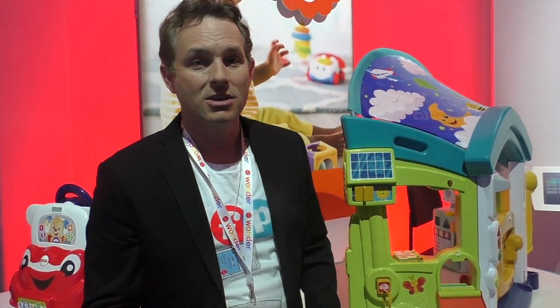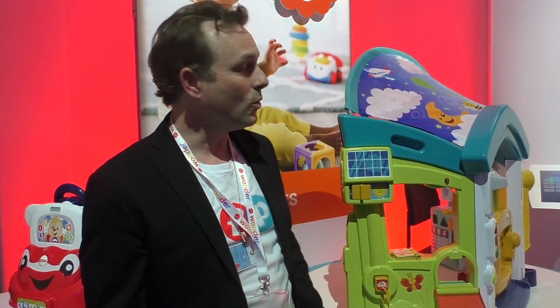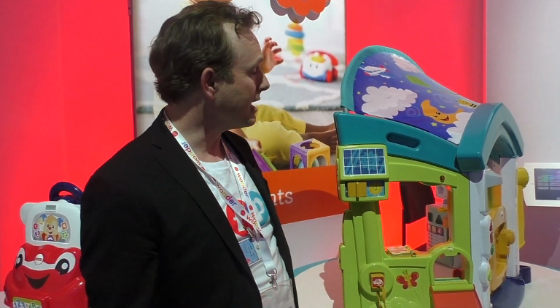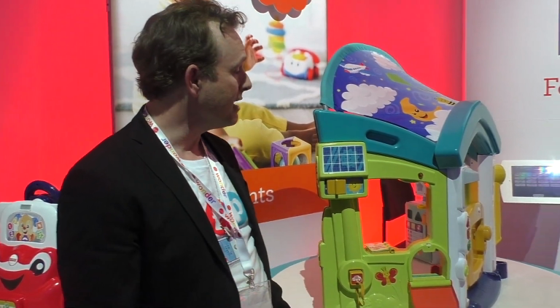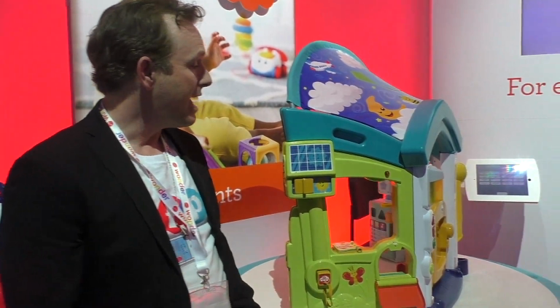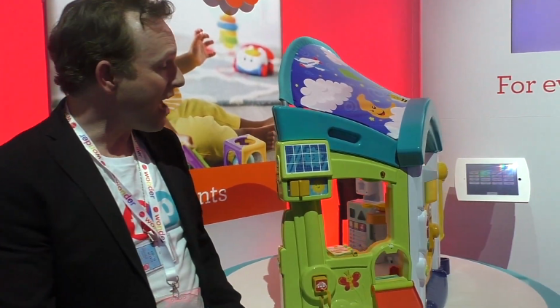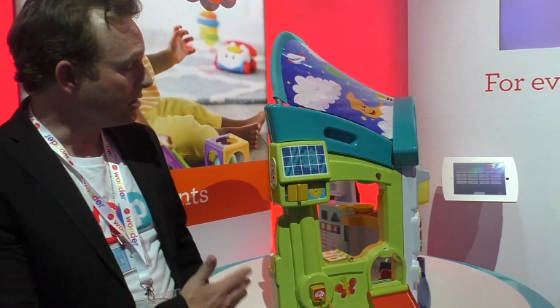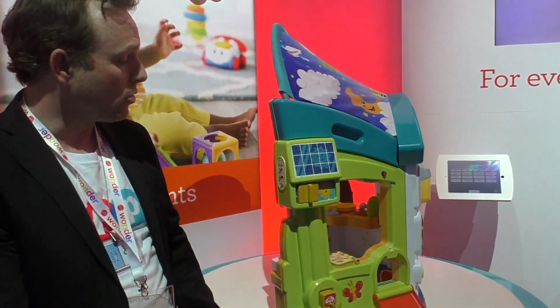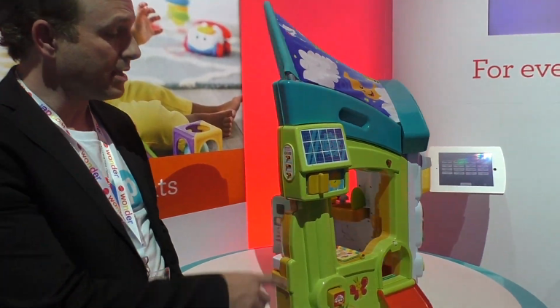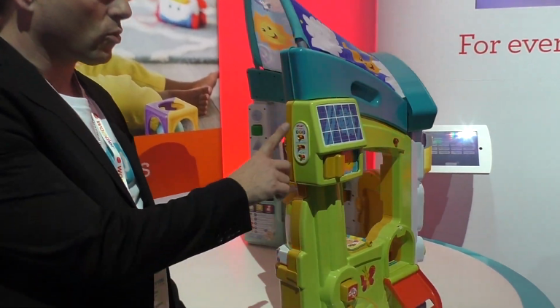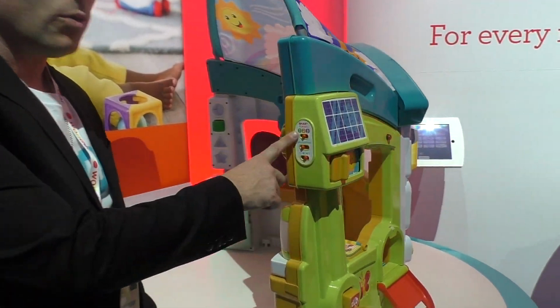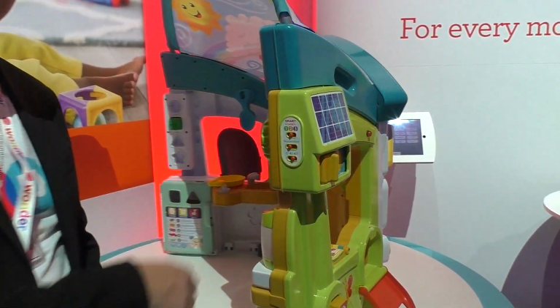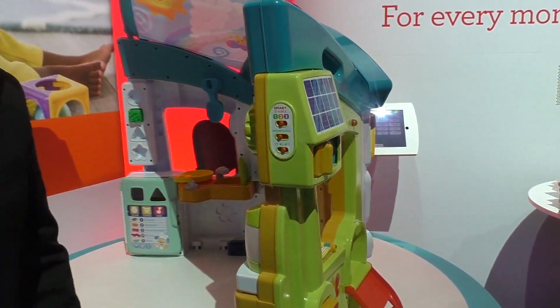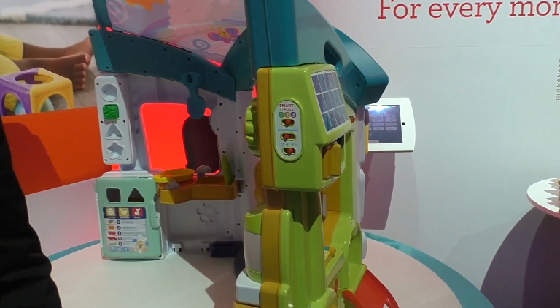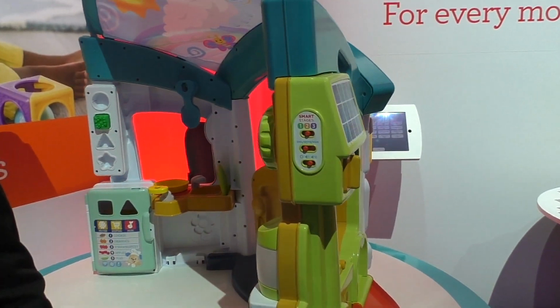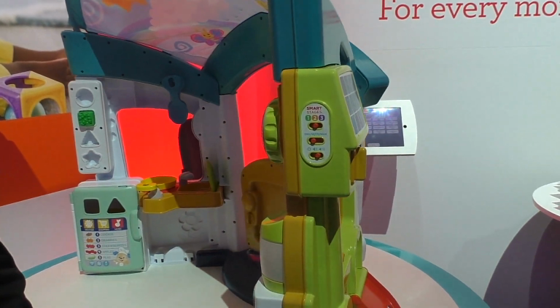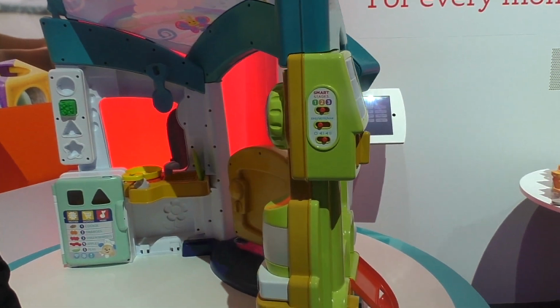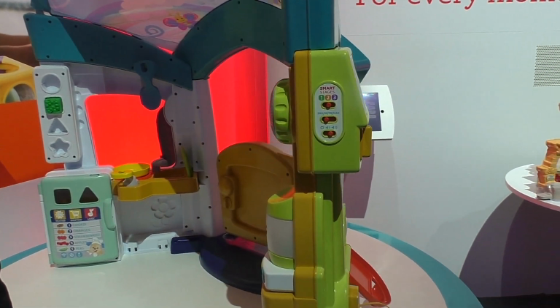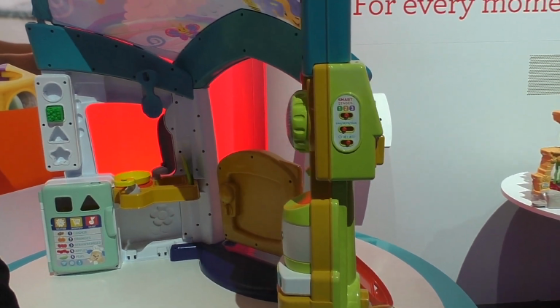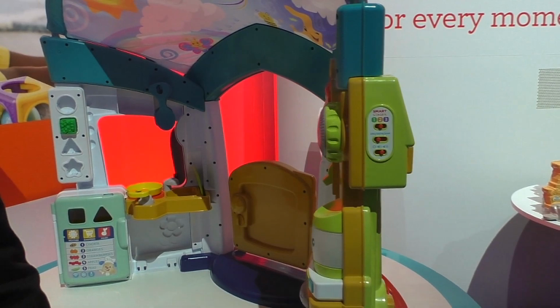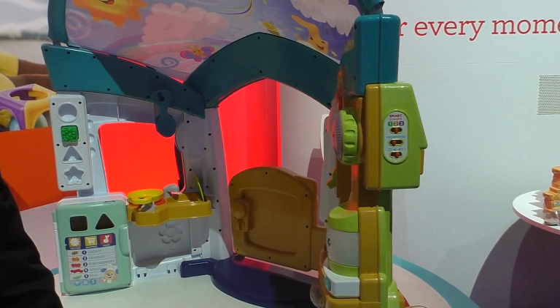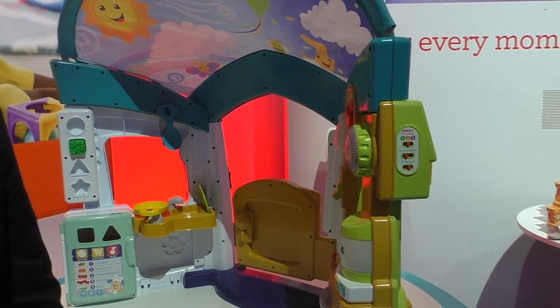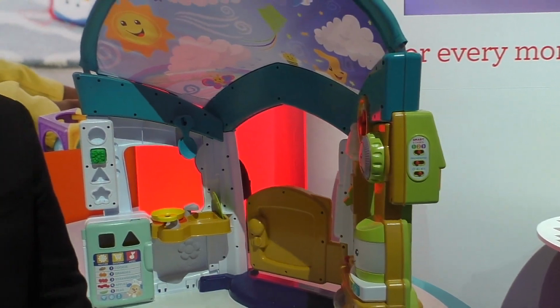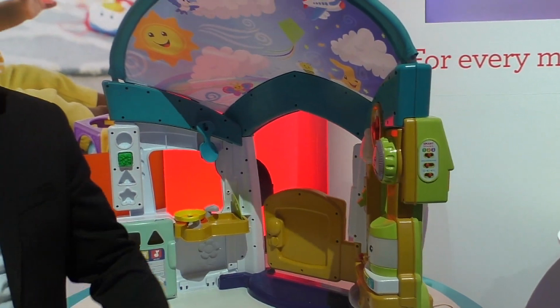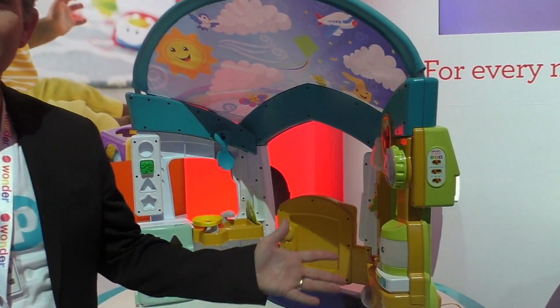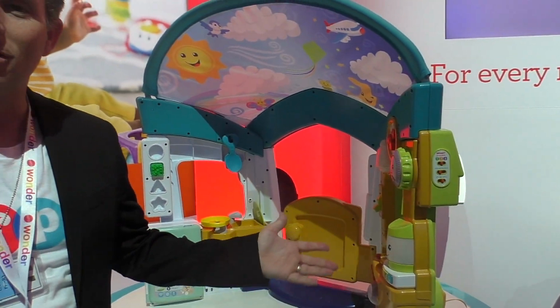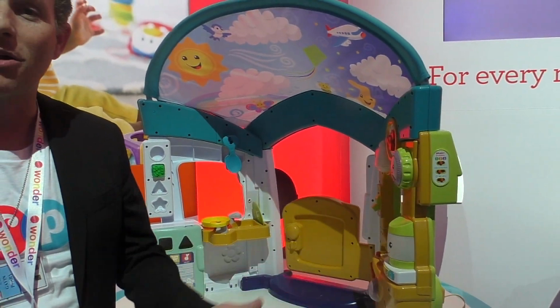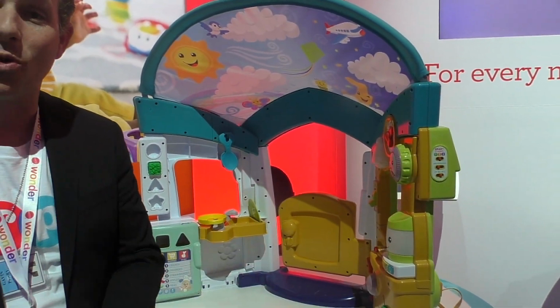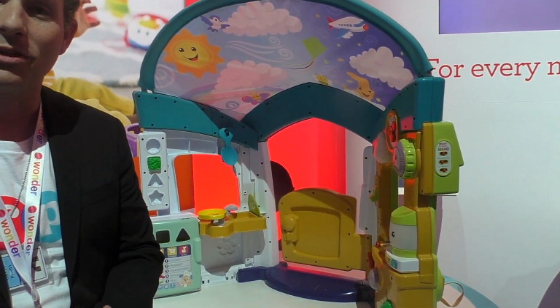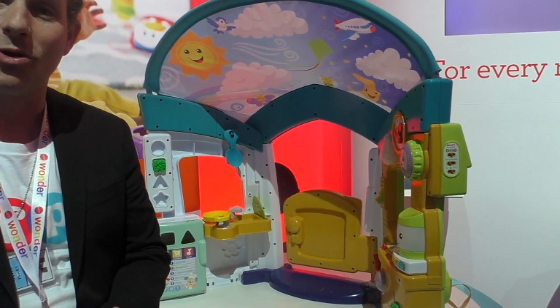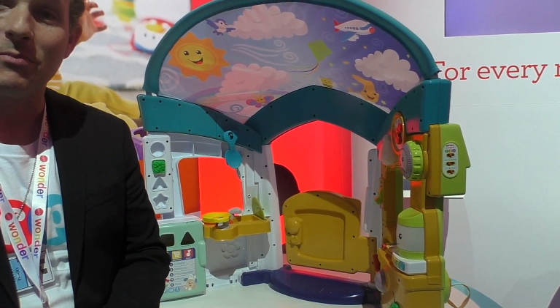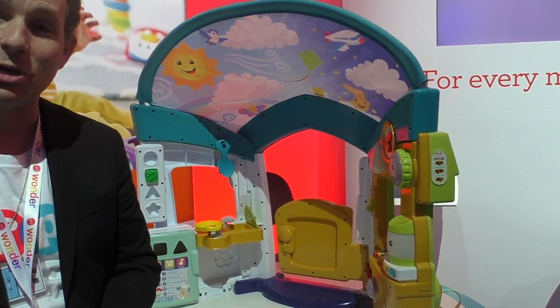So once again, a fabulous toy that will grow with your child continually and also introduce them to the modern world that they're growing up into. Thank you.